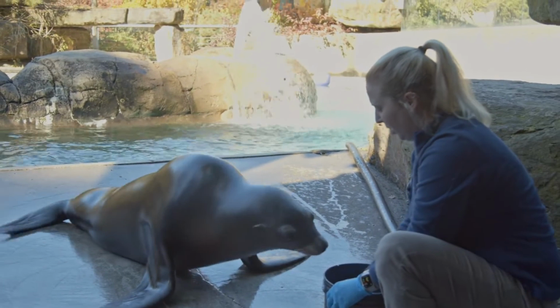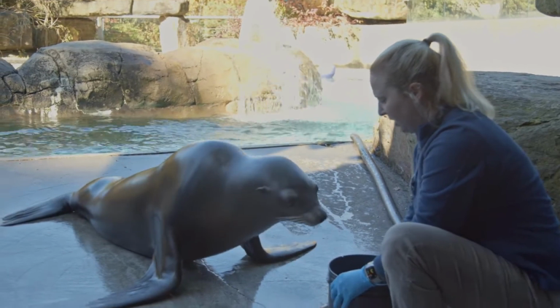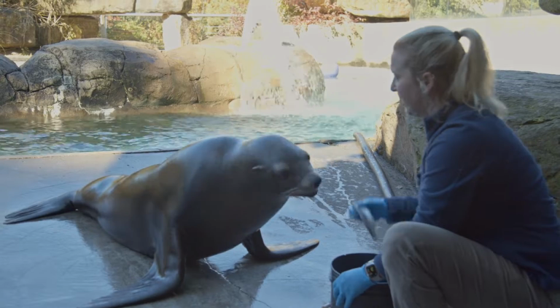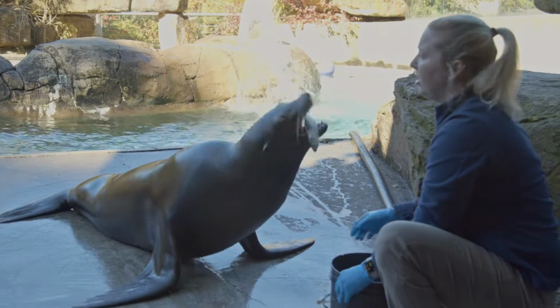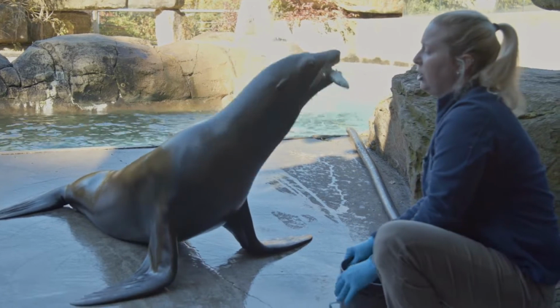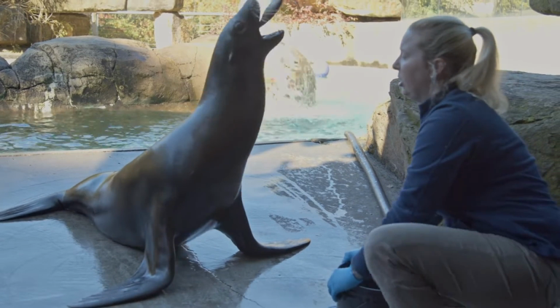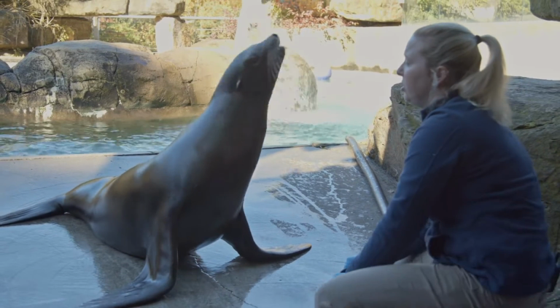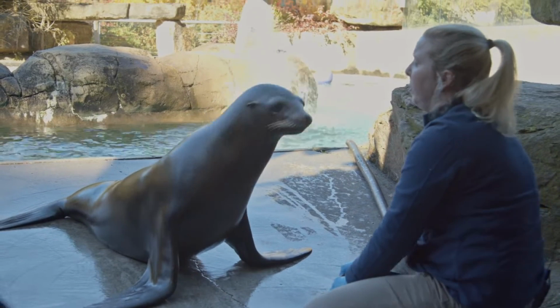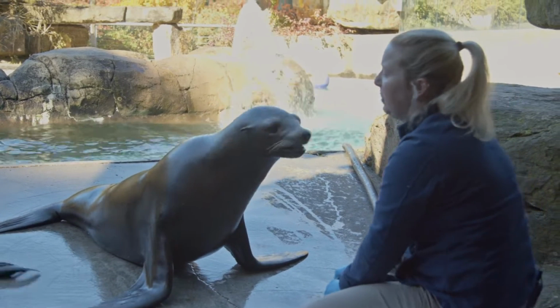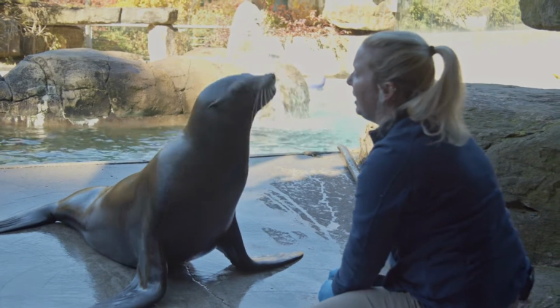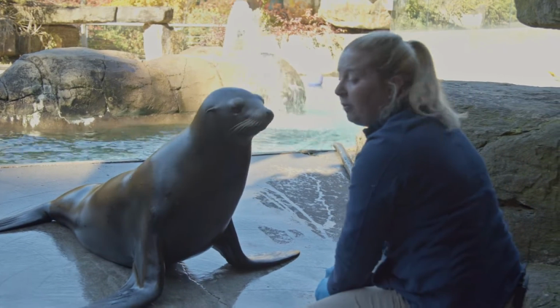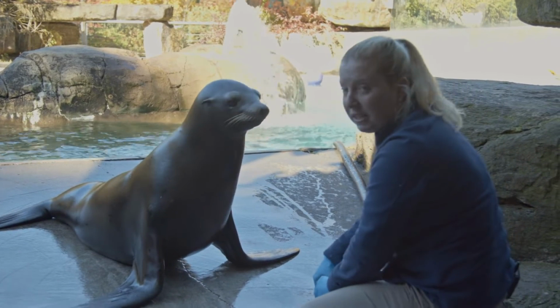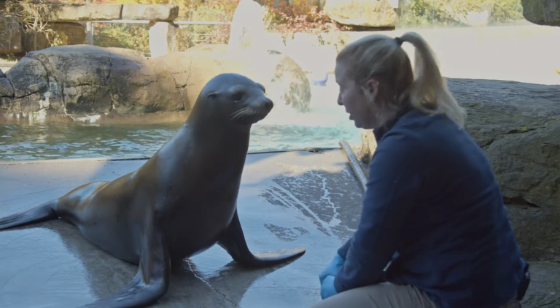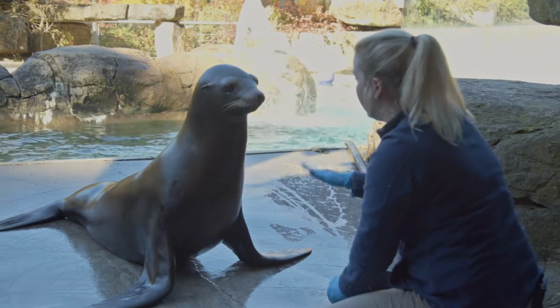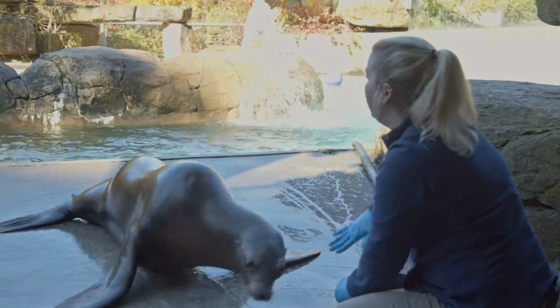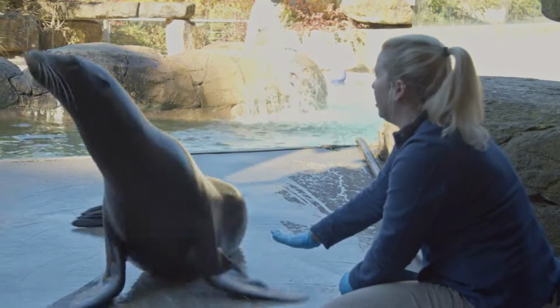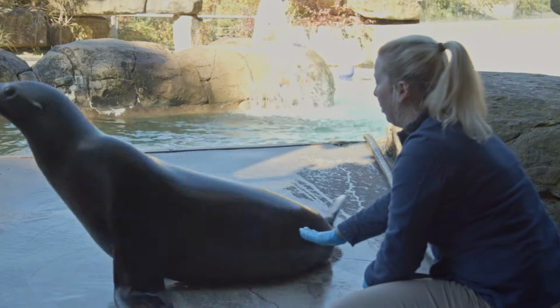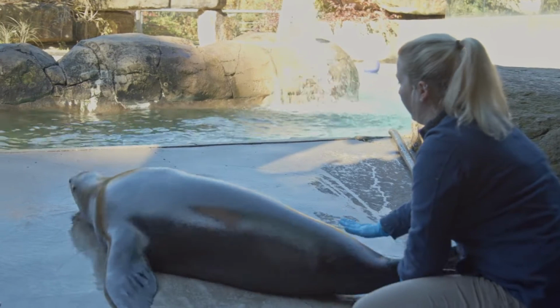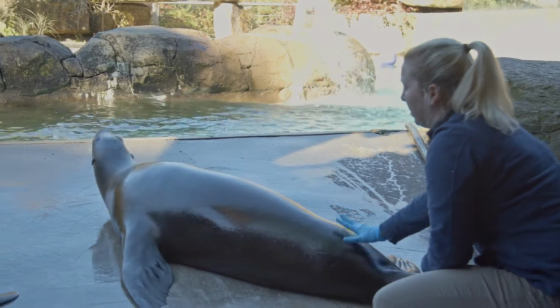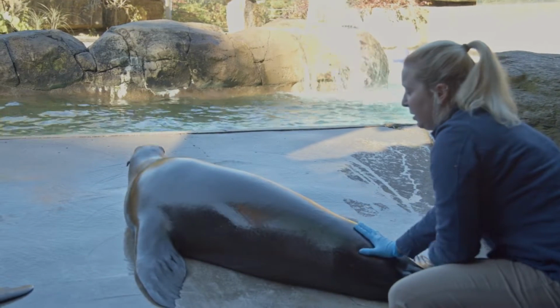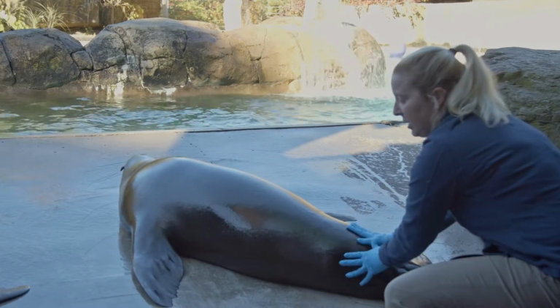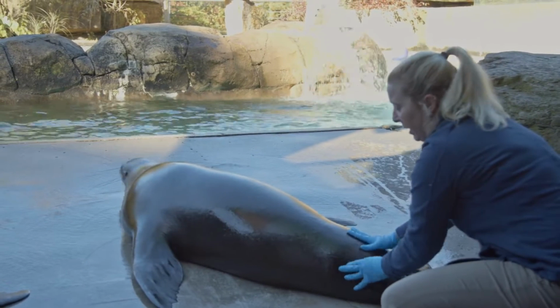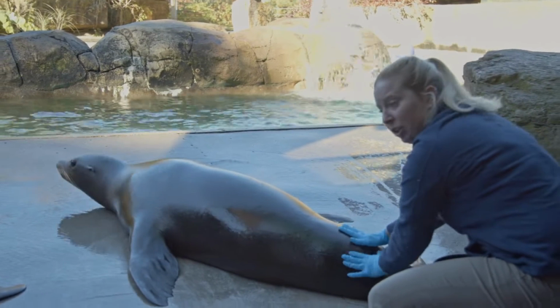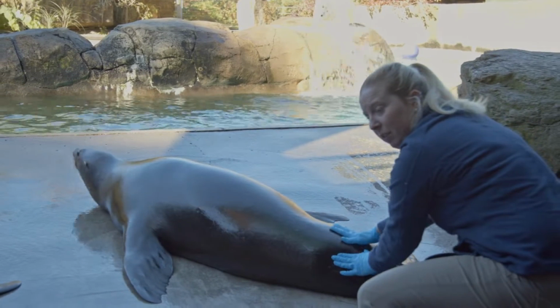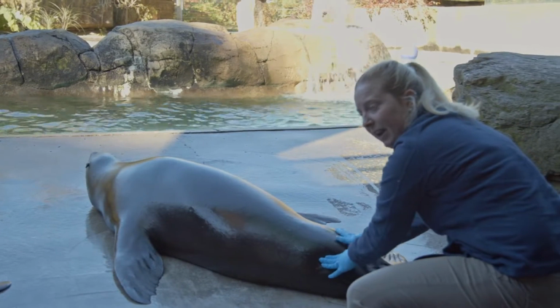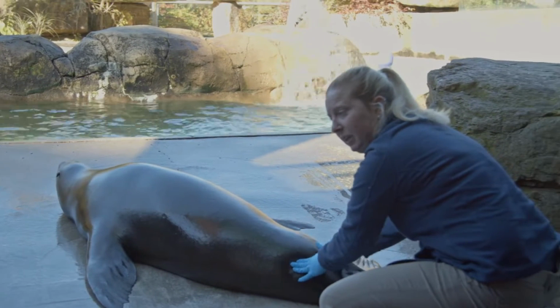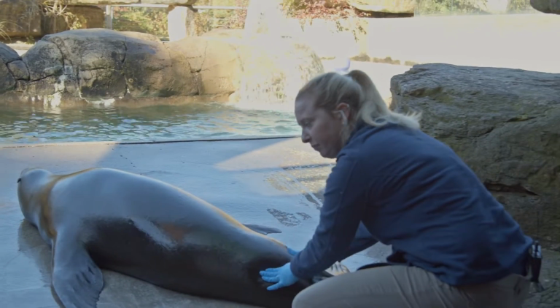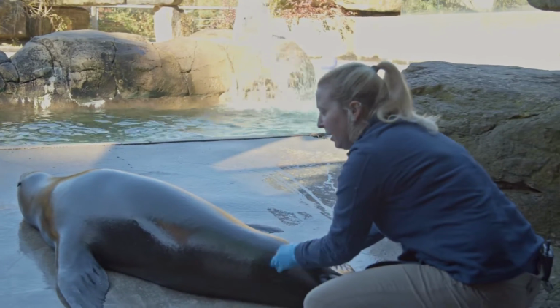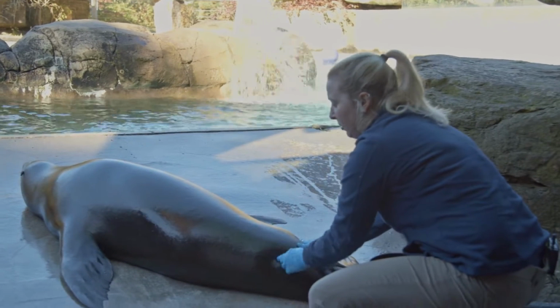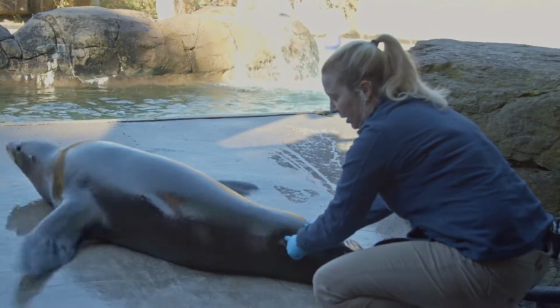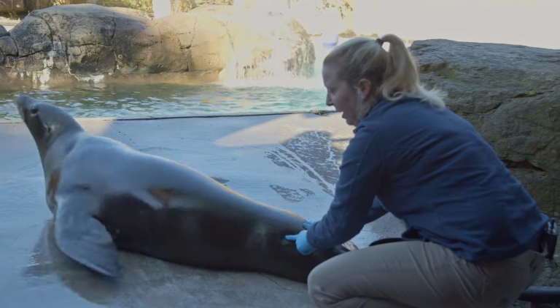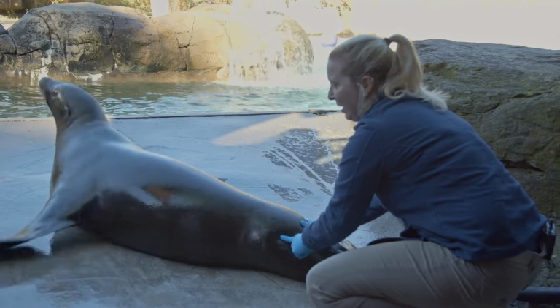Our sea lions here are actually trained to participate in vaccinations. We will have them present to us and we can actually give them a vaccine. We usually give it right about here.